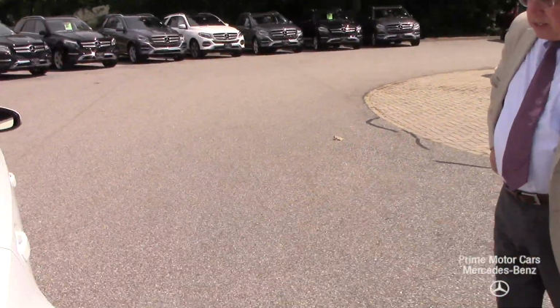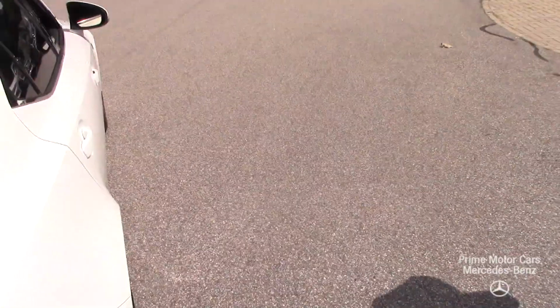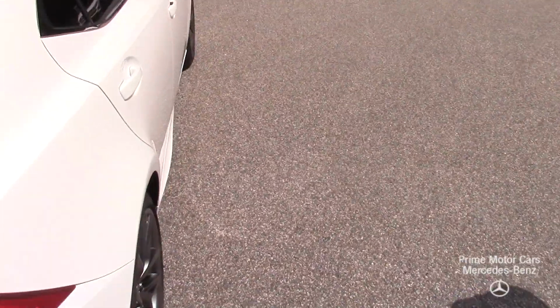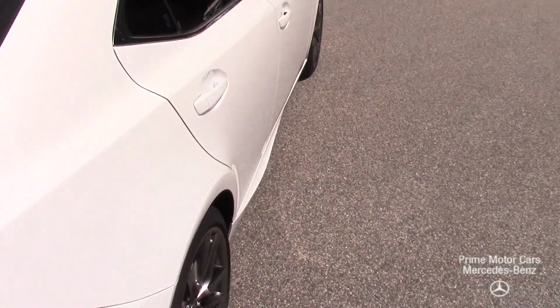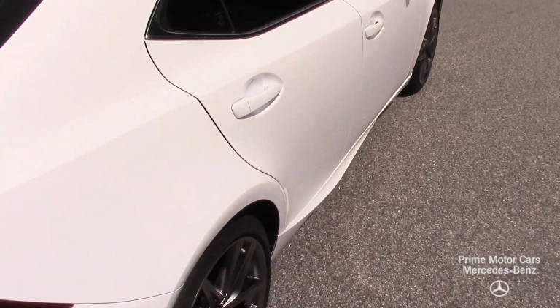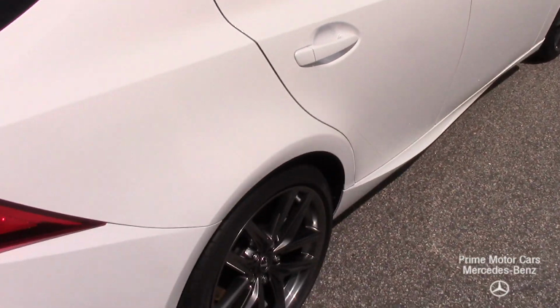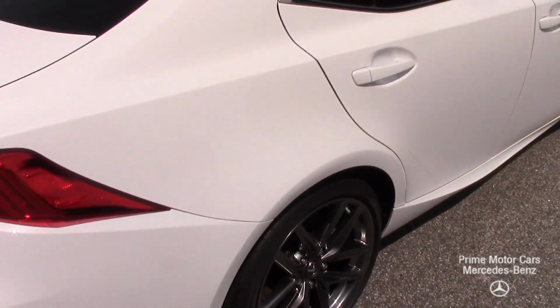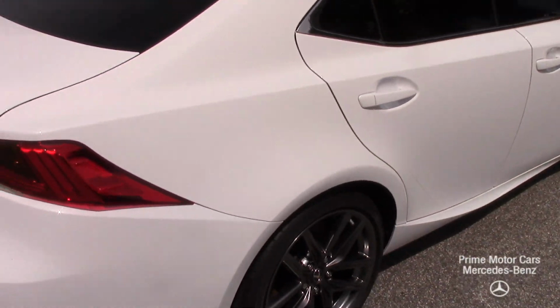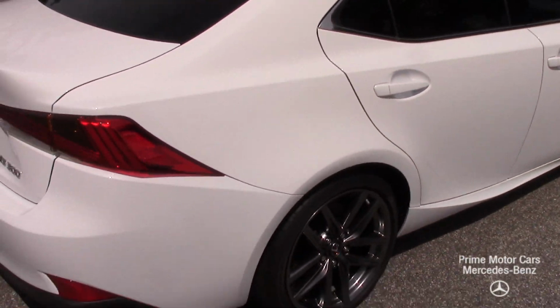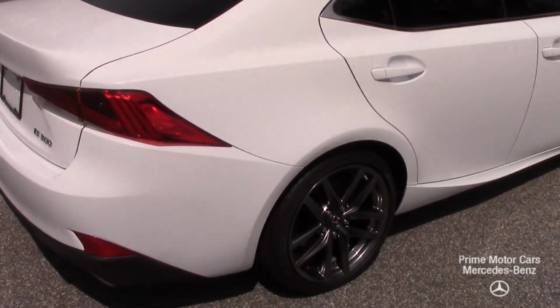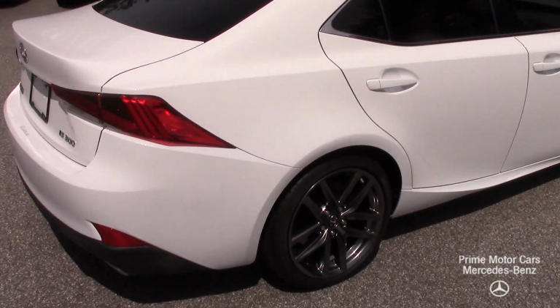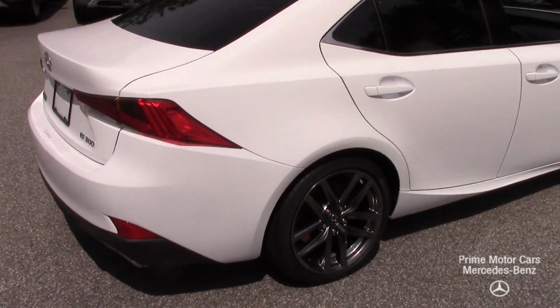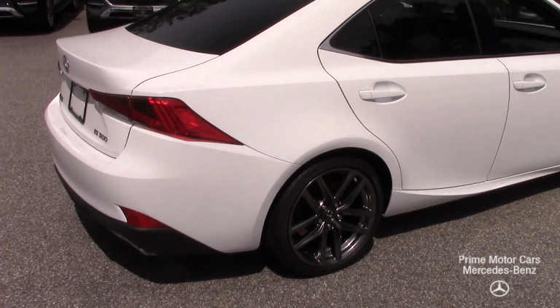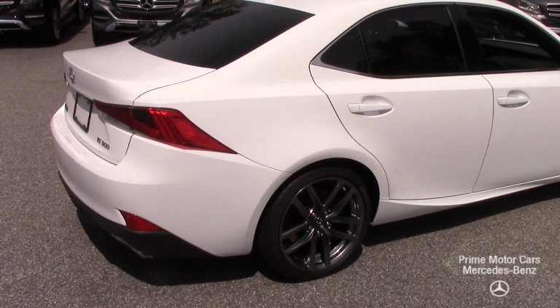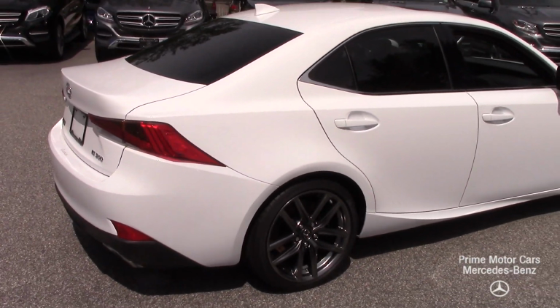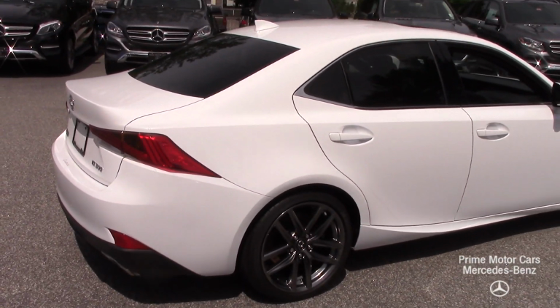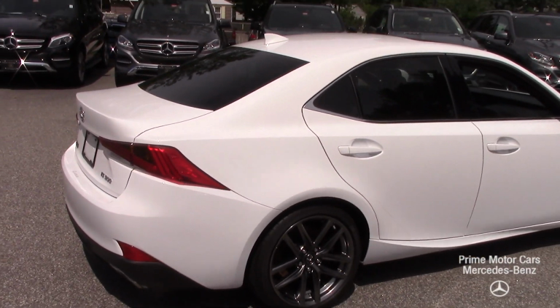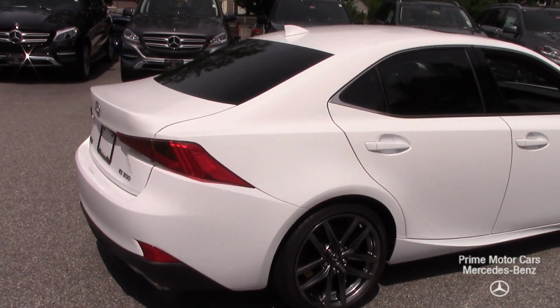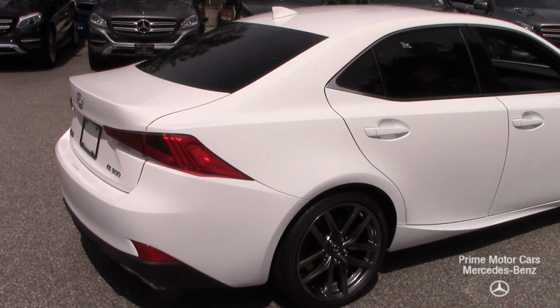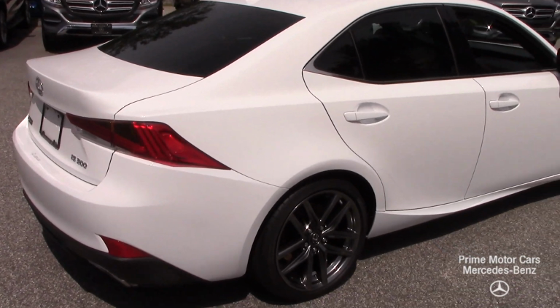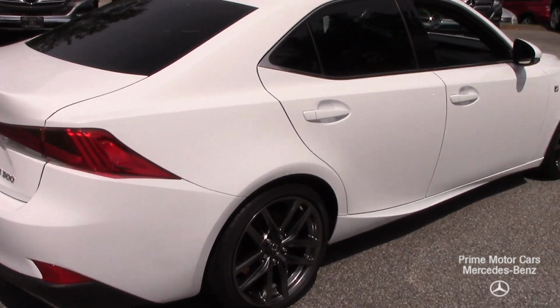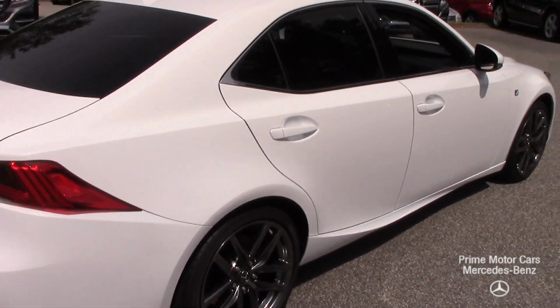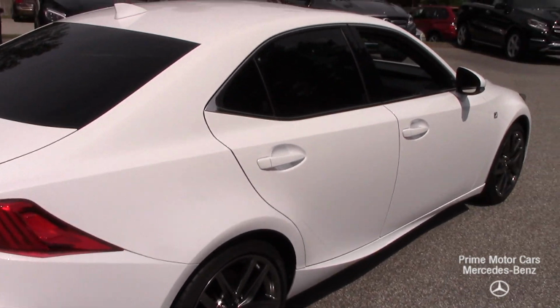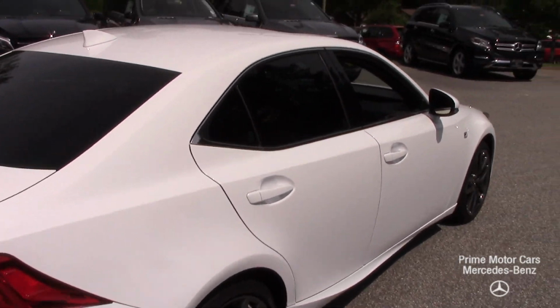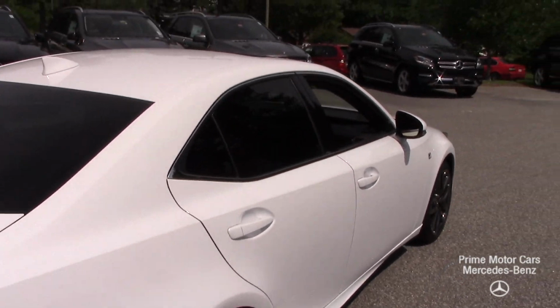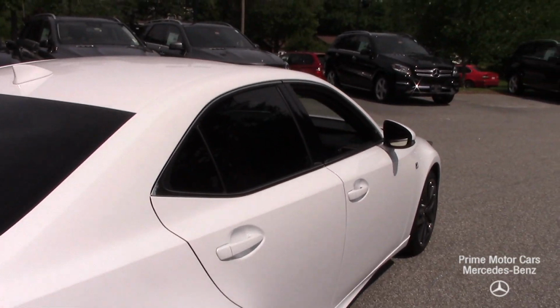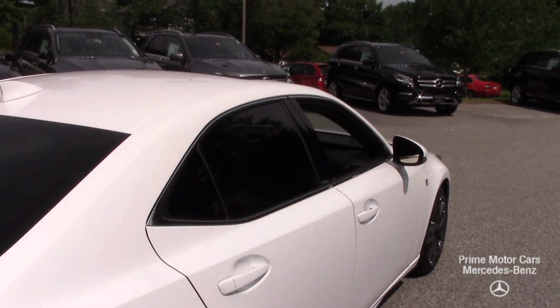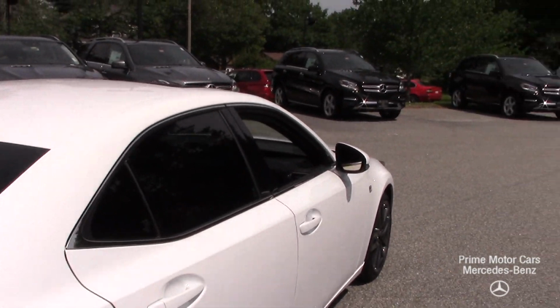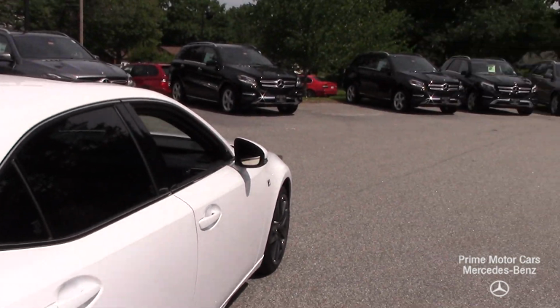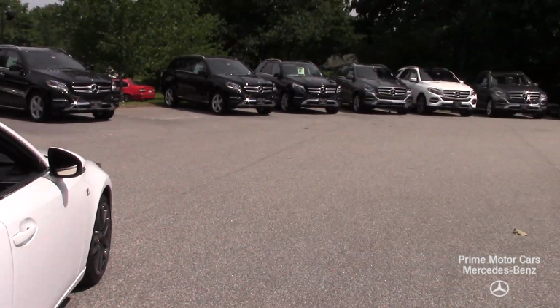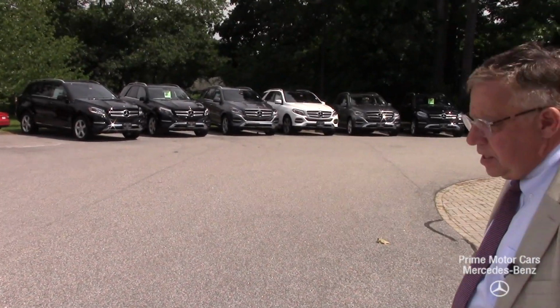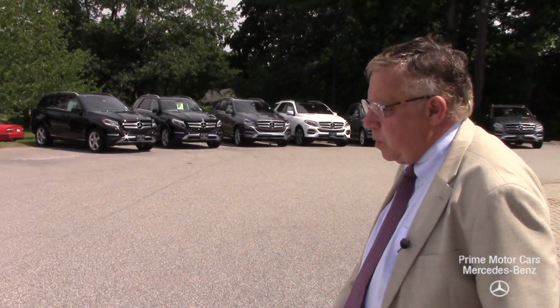We've got the Dunlop low profile sport tires, discs all the way around. It really looks terrific in white. So let's take a look inside, shall we?